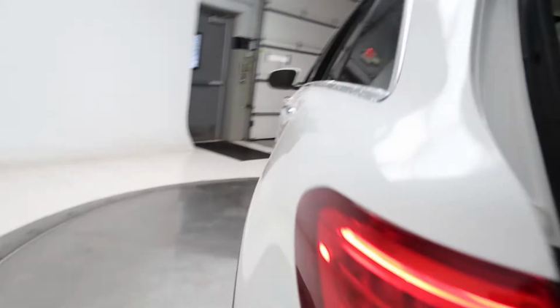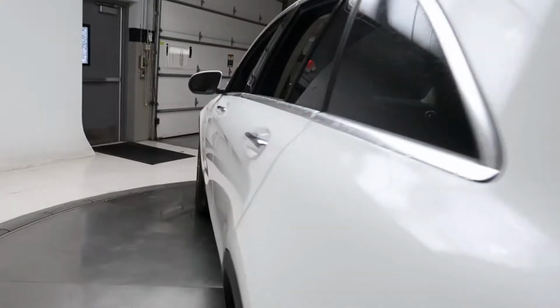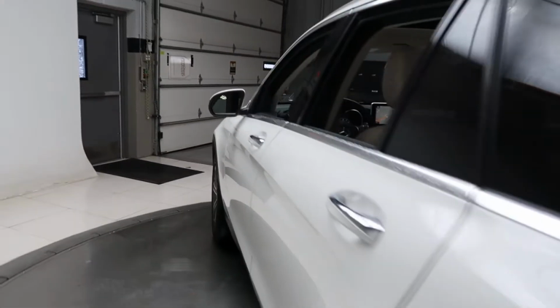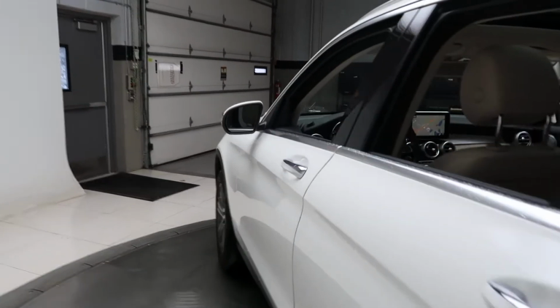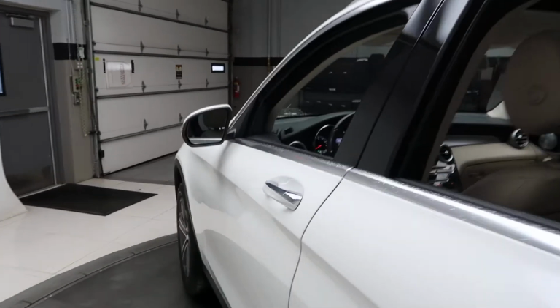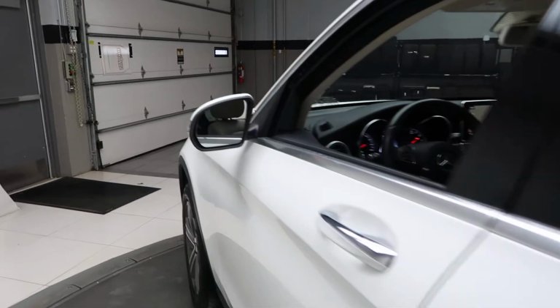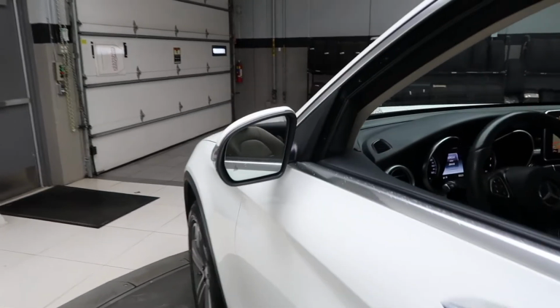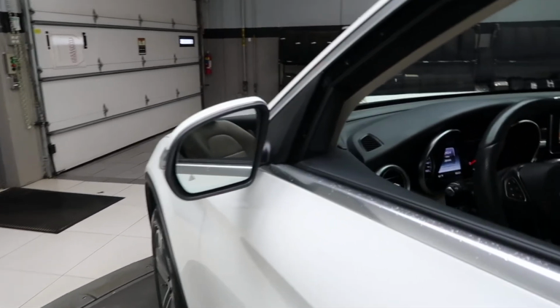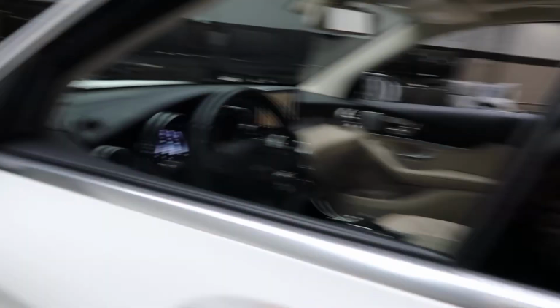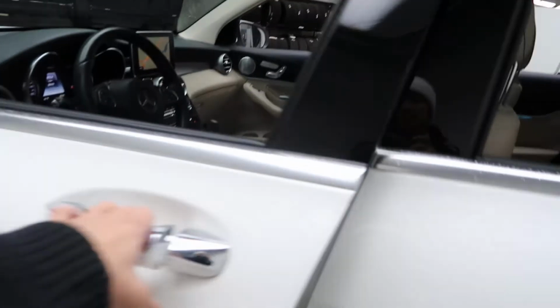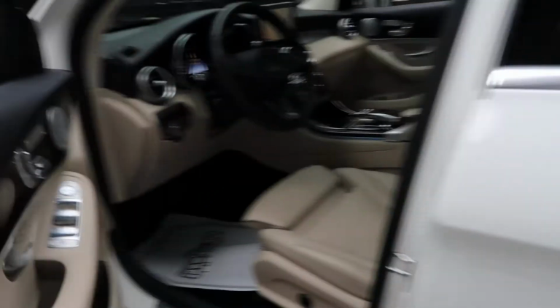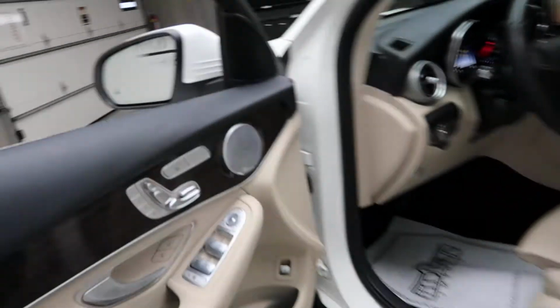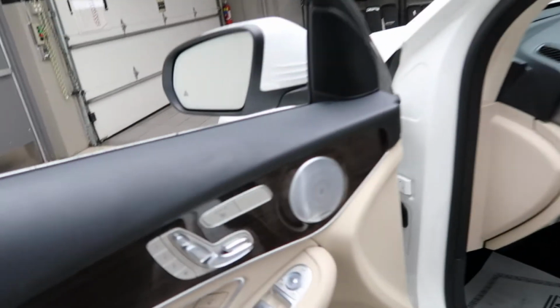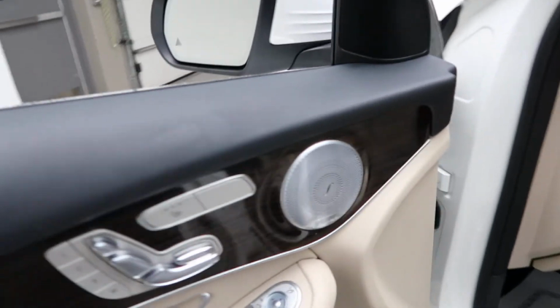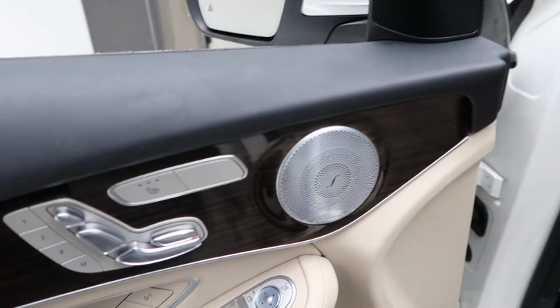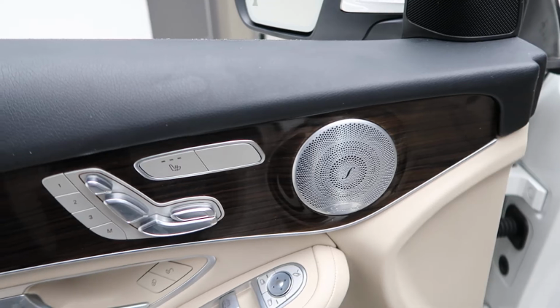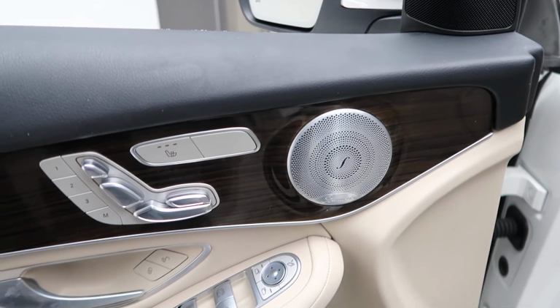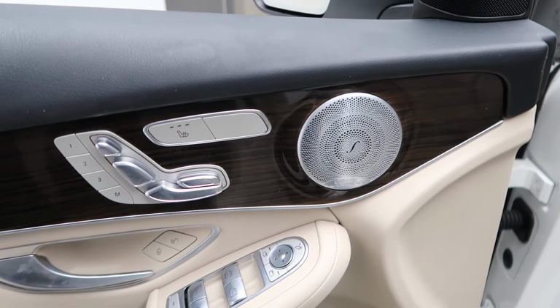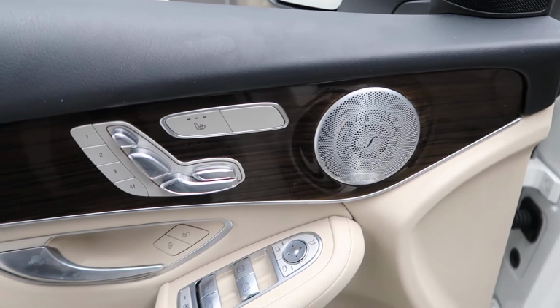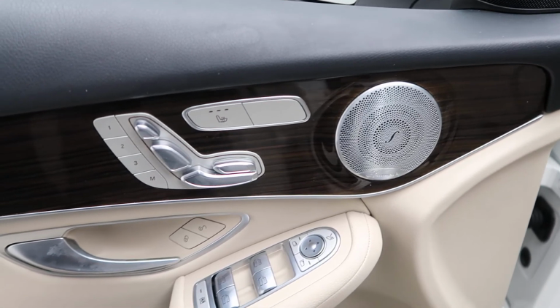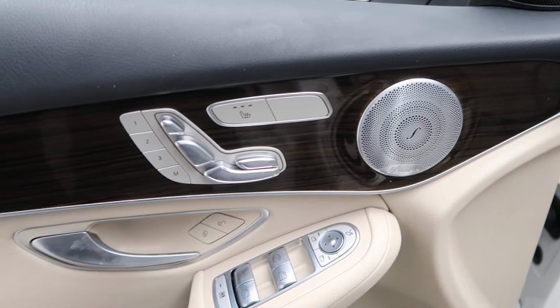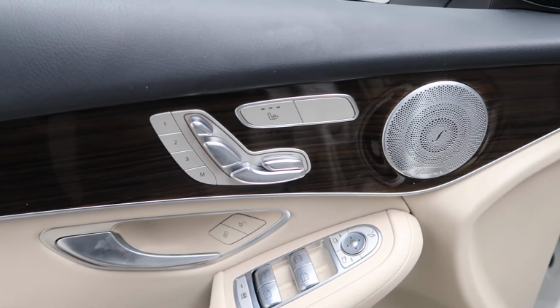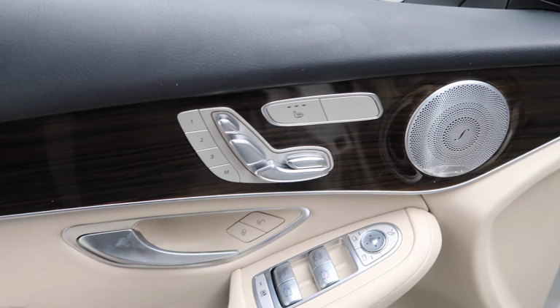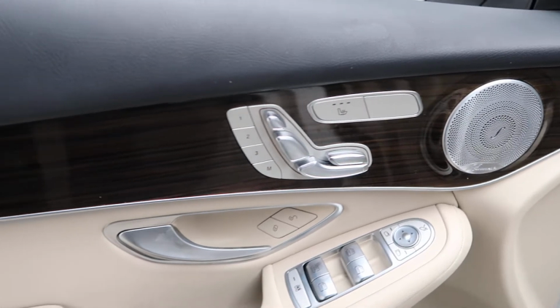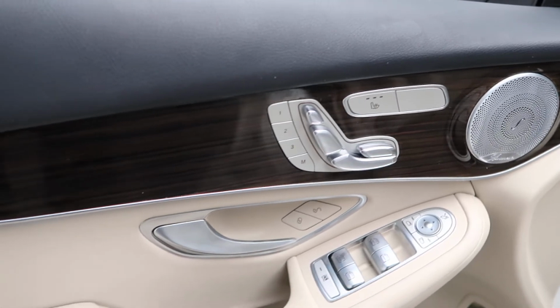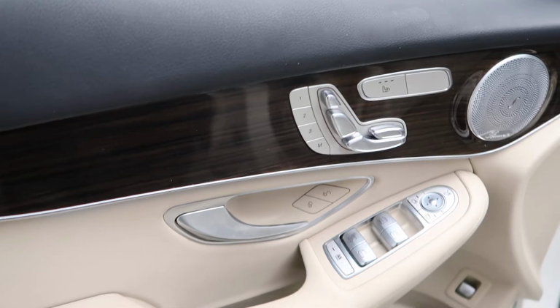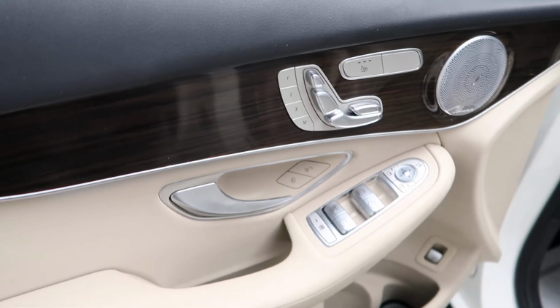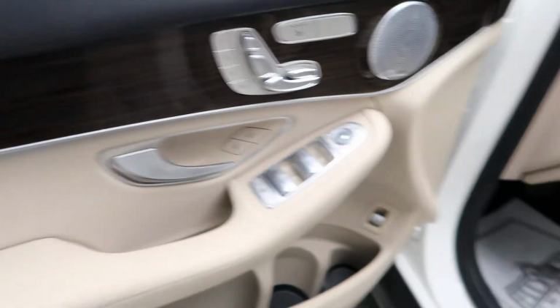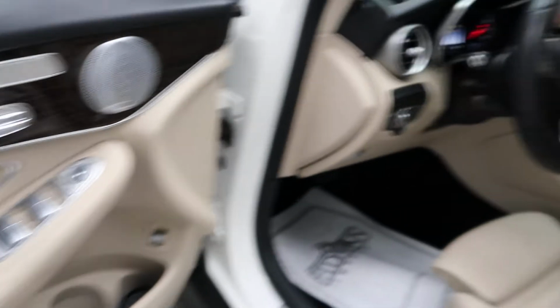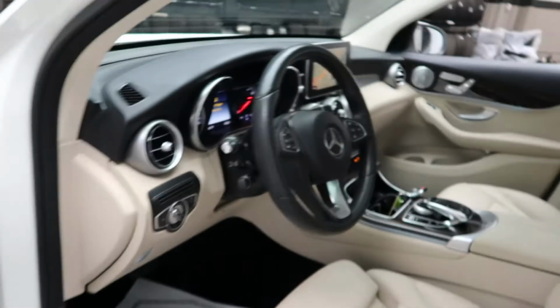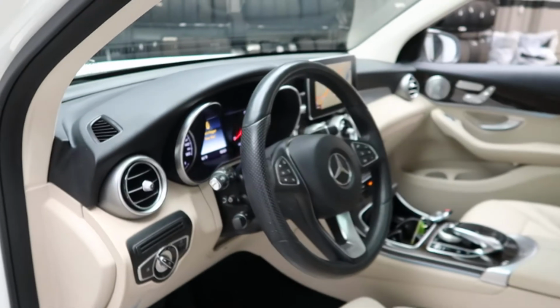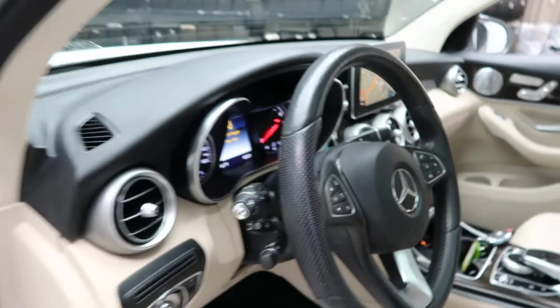This one comes with the Premium 2 package which gives you blind spot assist, dark Linden wood trim, Burmester sound system, heated seats, memory seats, power windows, and a heated steering wheel.